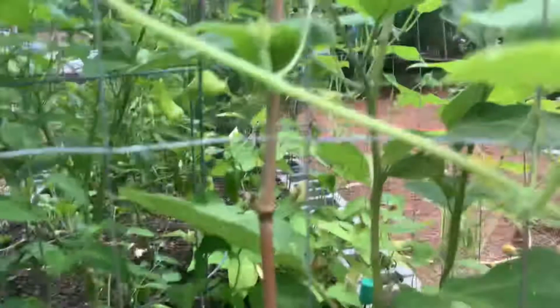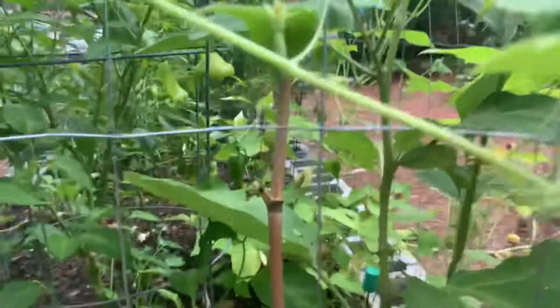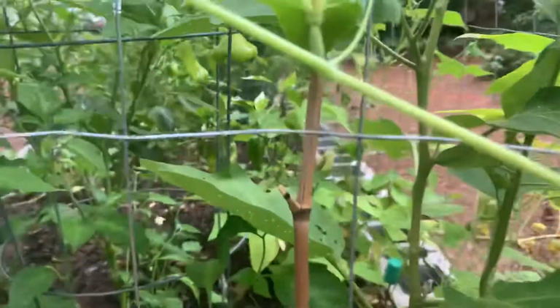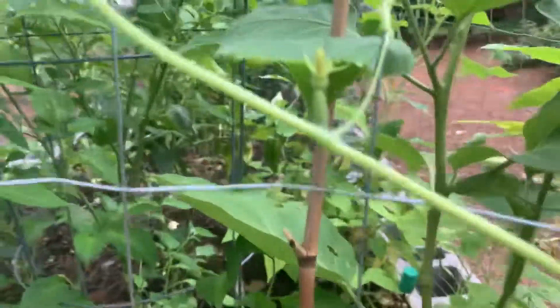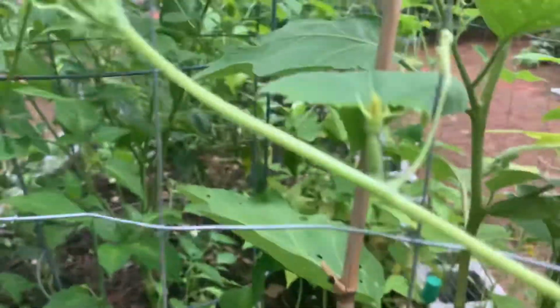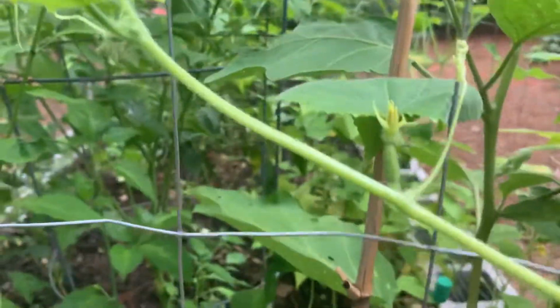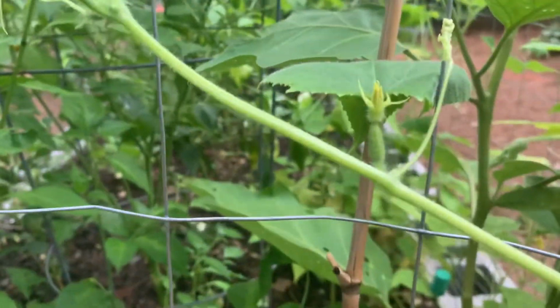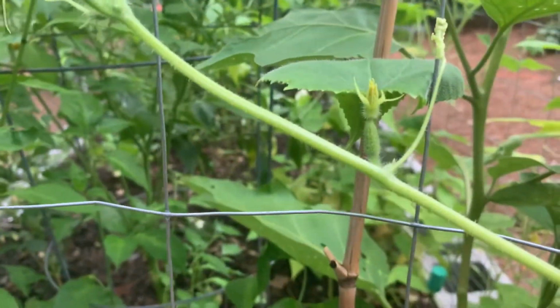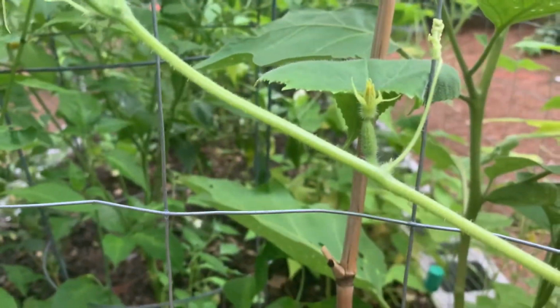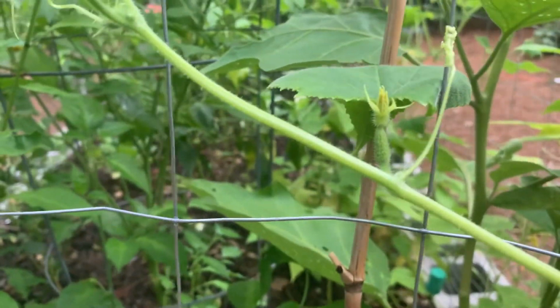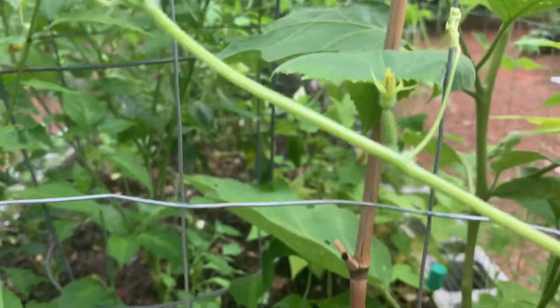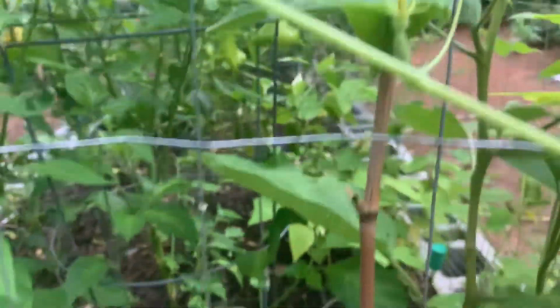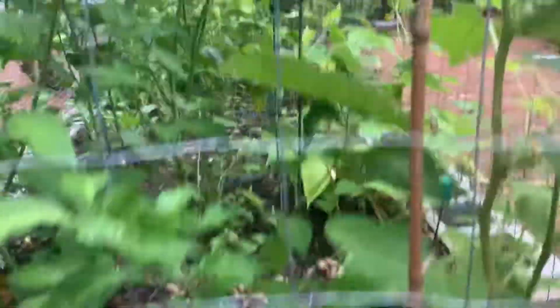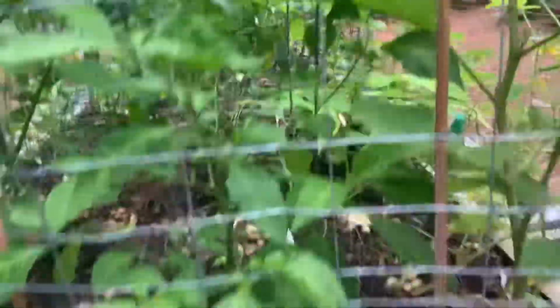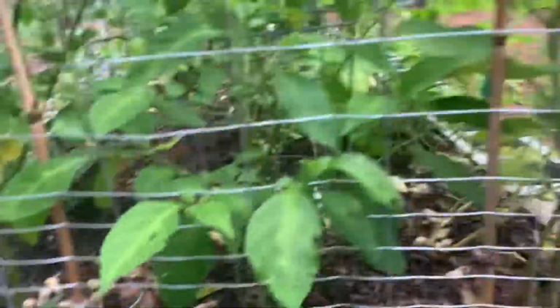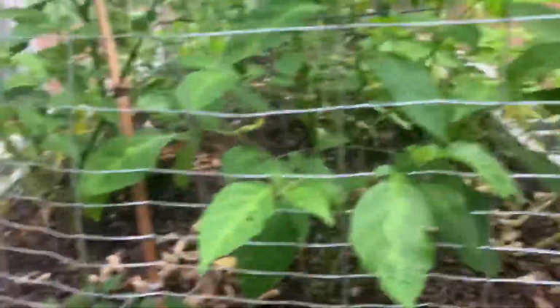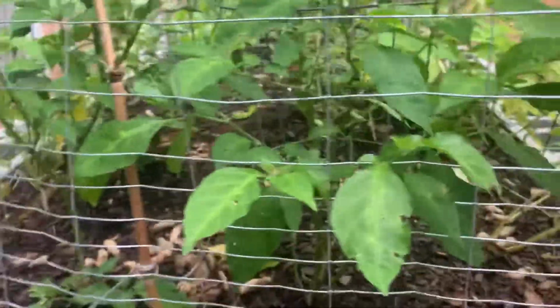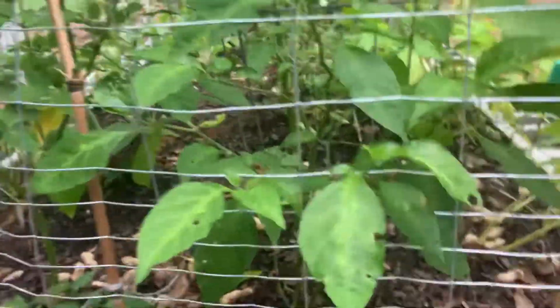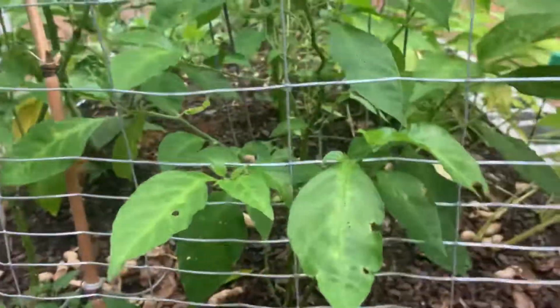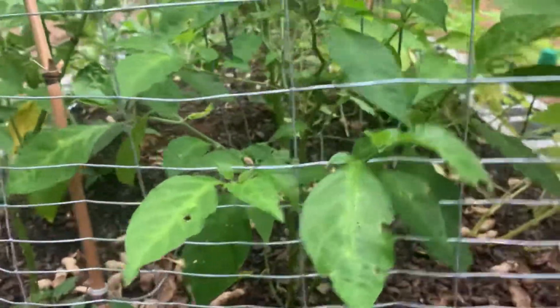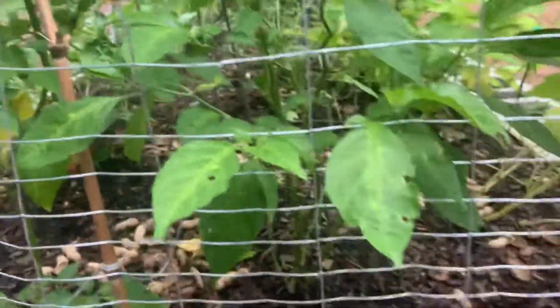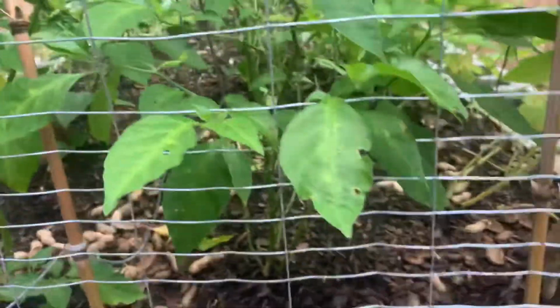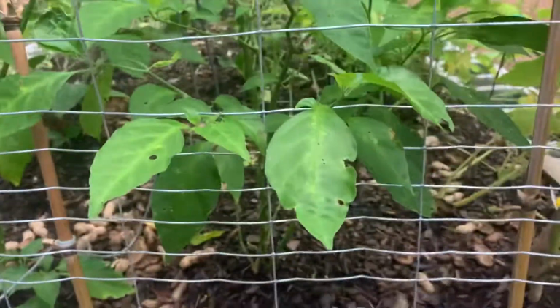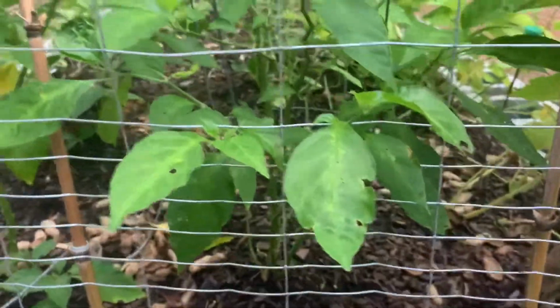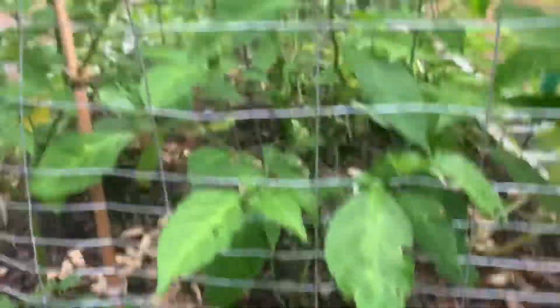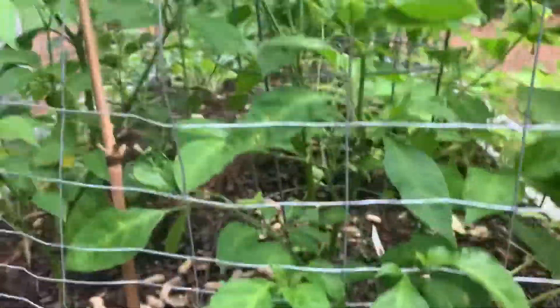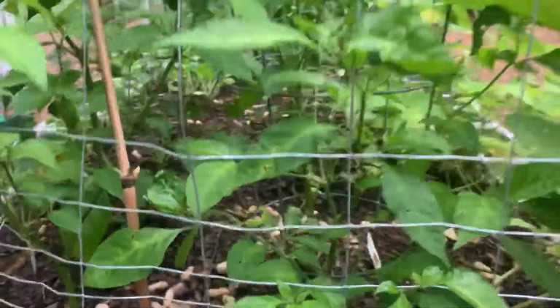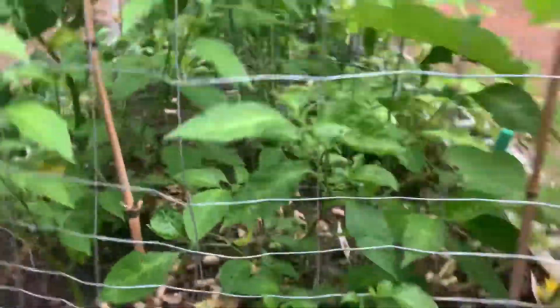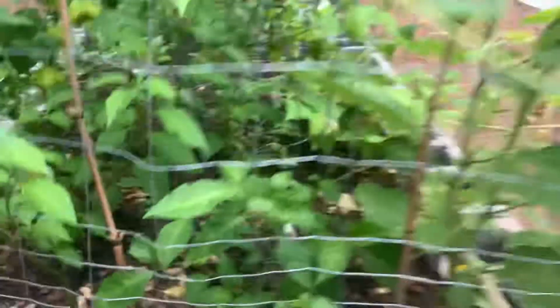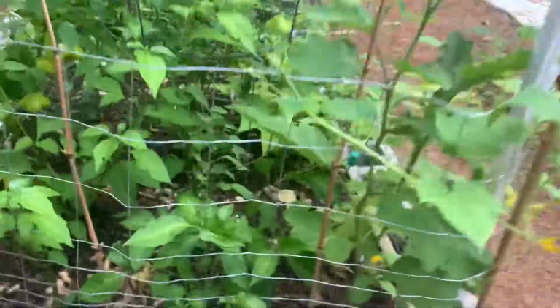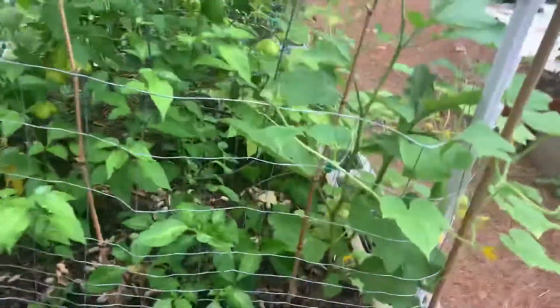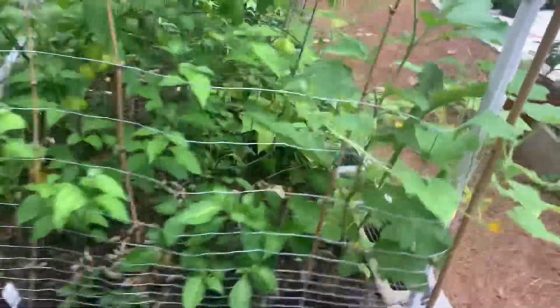This one's growing a cucumber finally — that's pretty sweet. This habanero I picked off it this morning, so nothing exciting there.